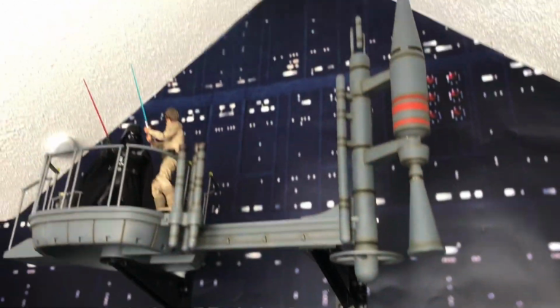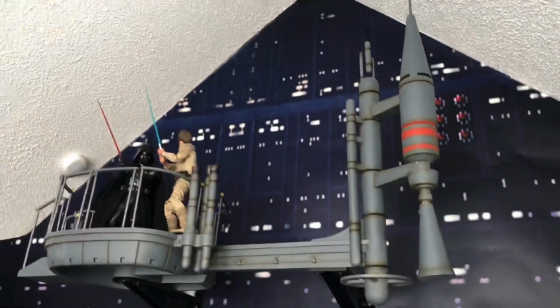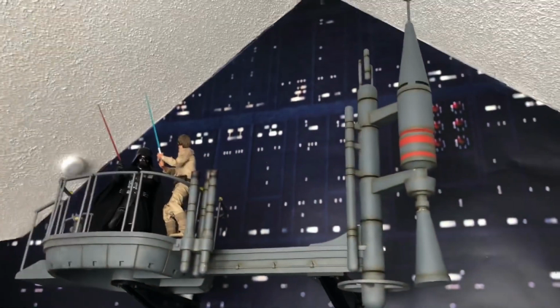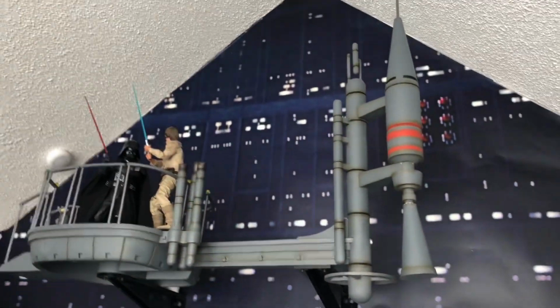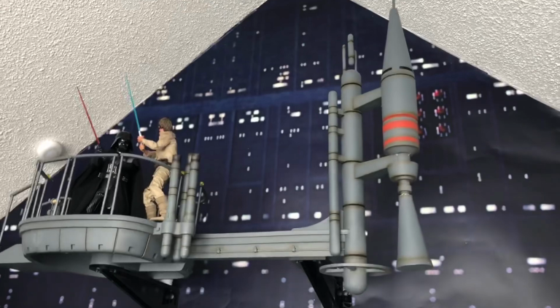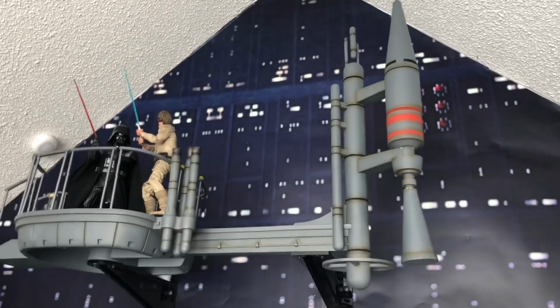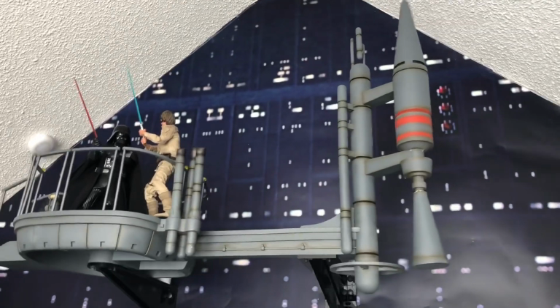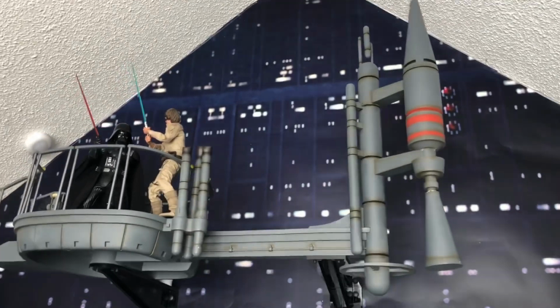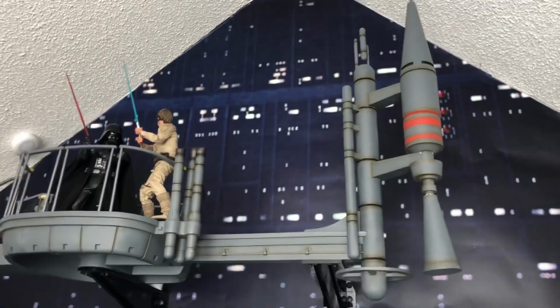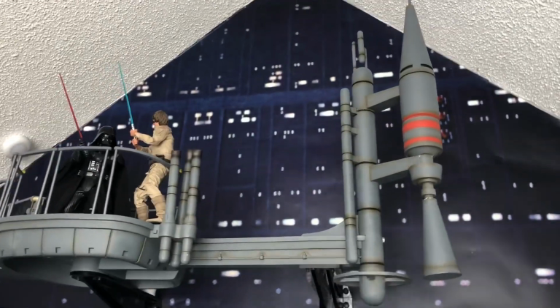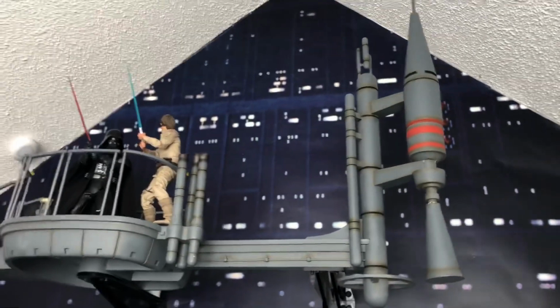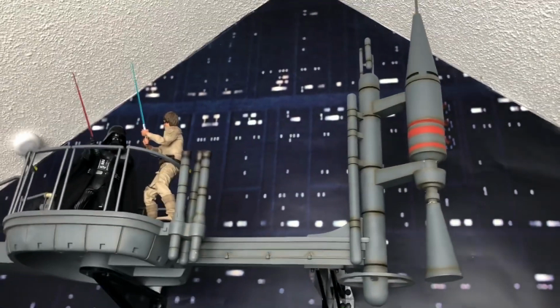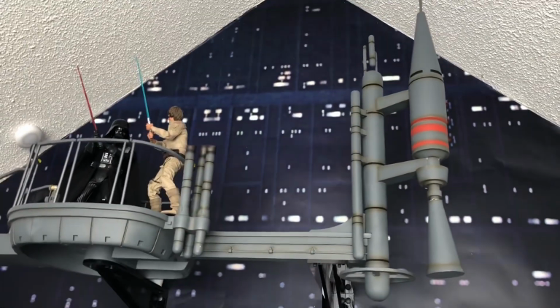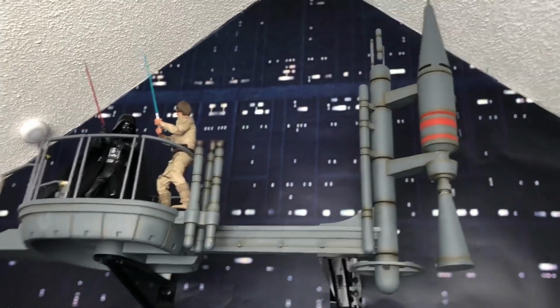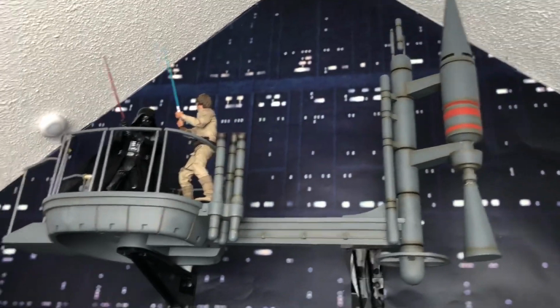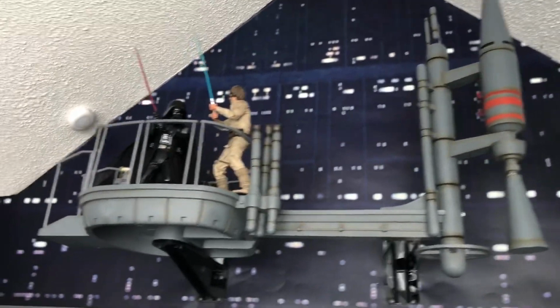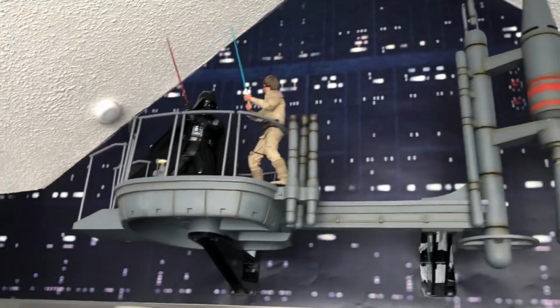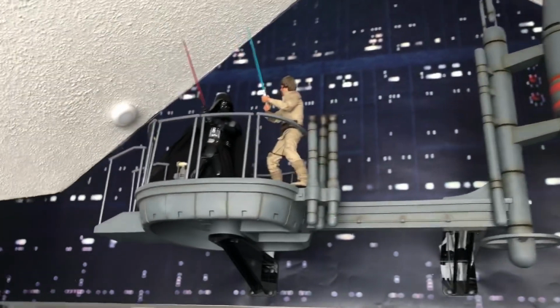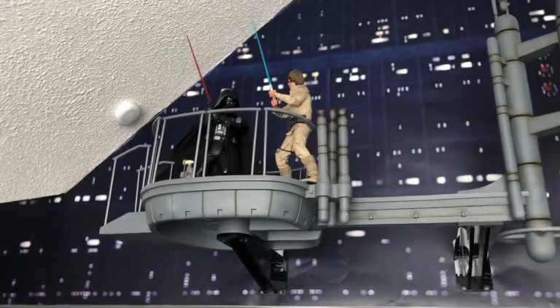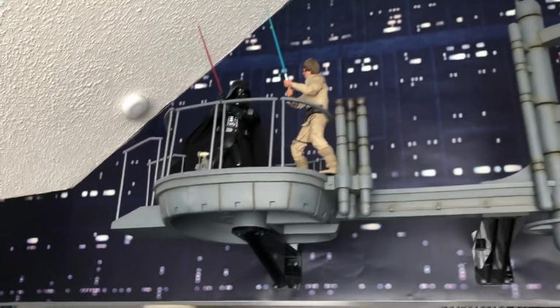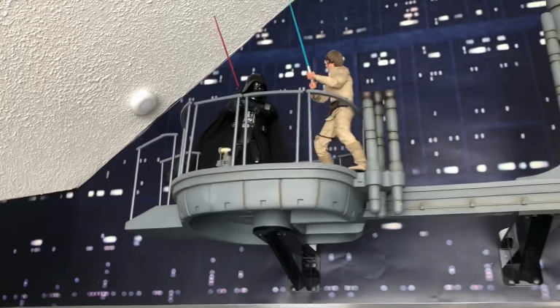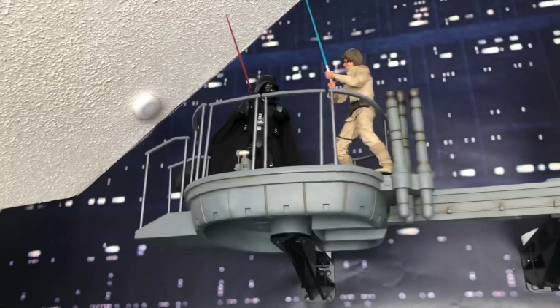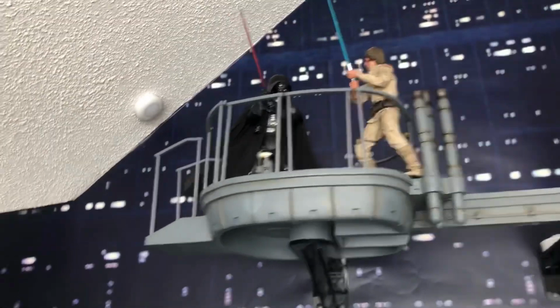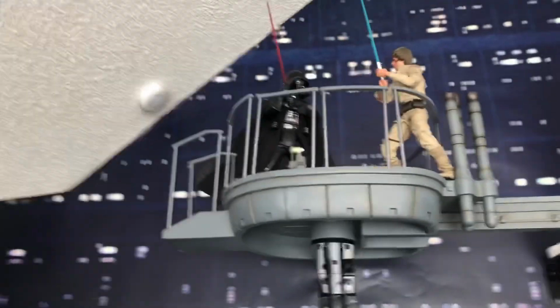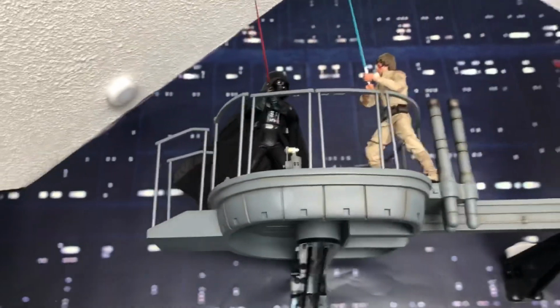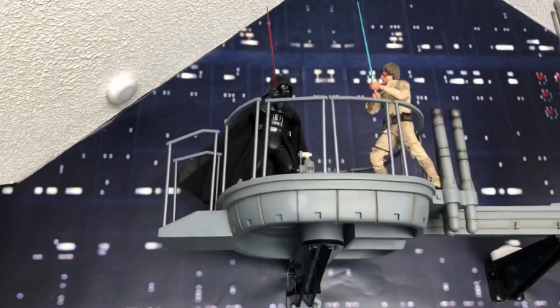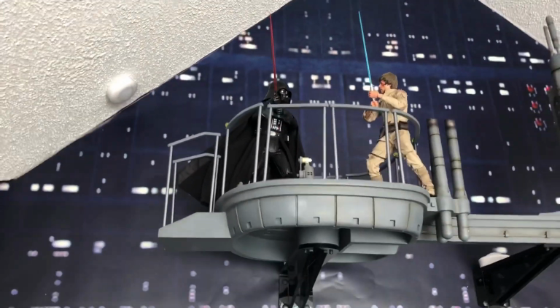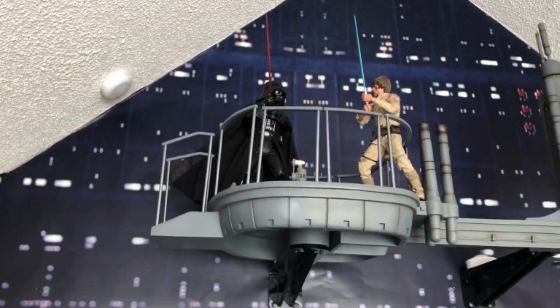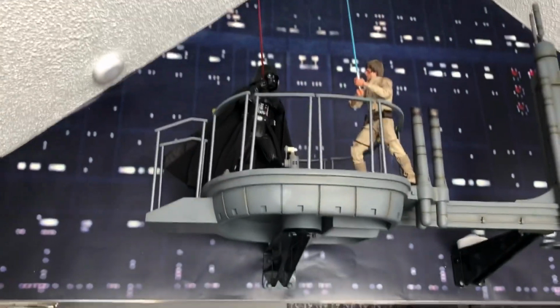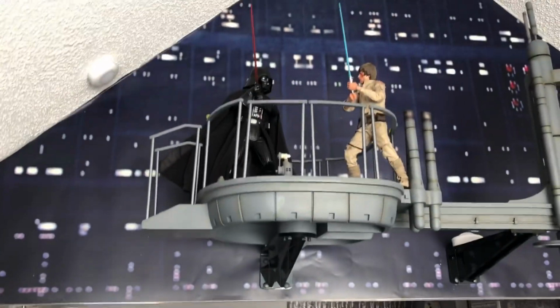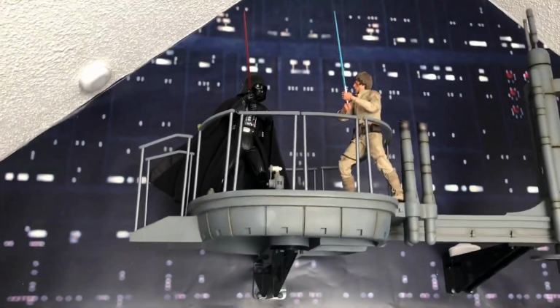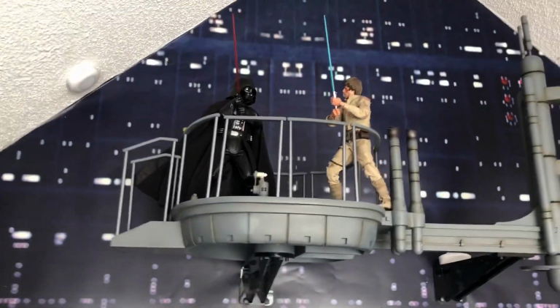All in all, I am overly impressed with this gantry. It's something — it's just a visual centerpiece.